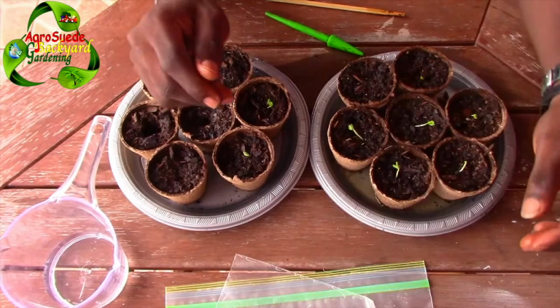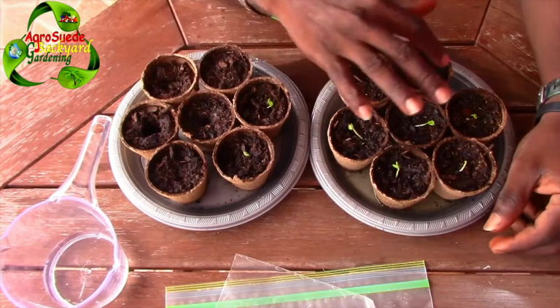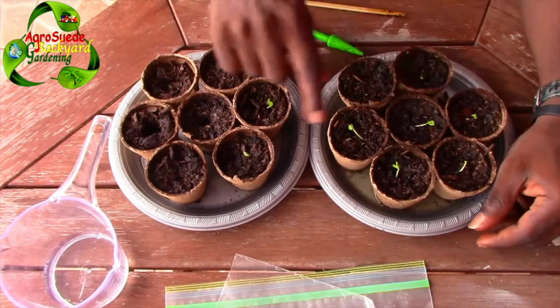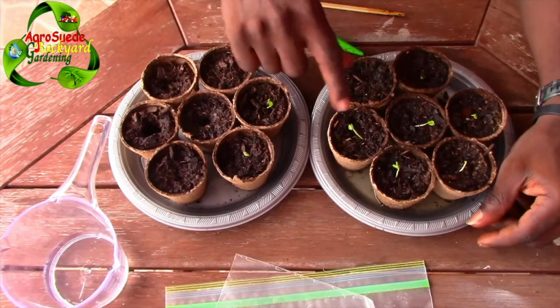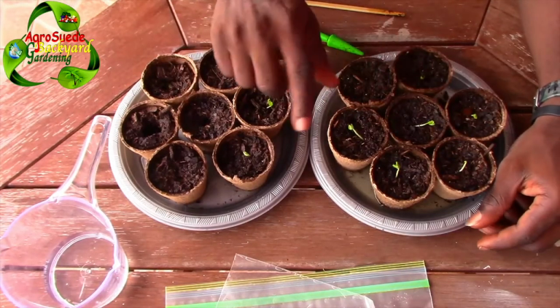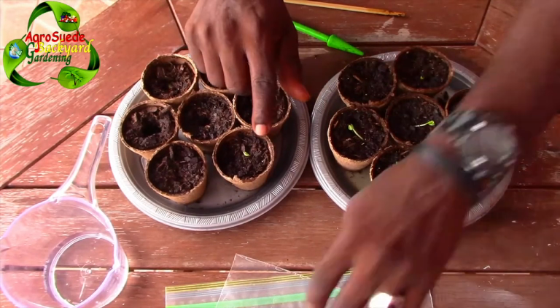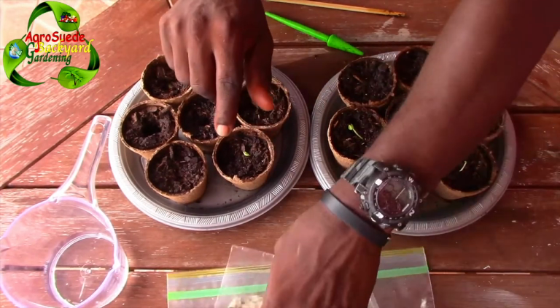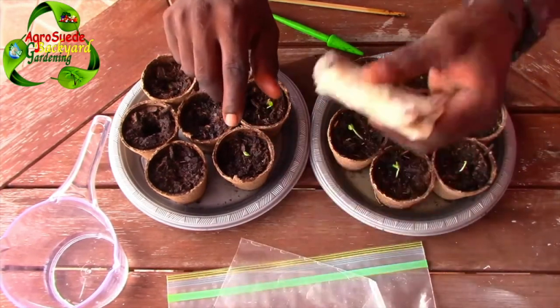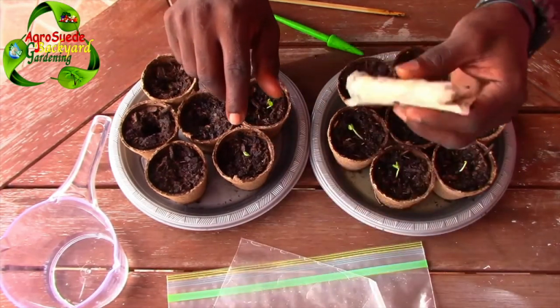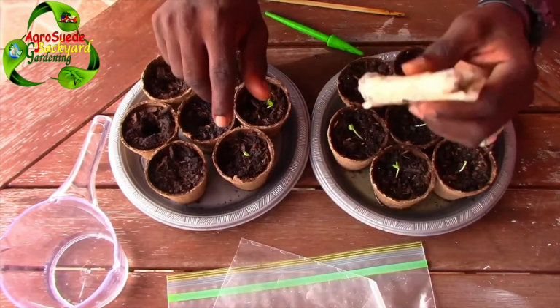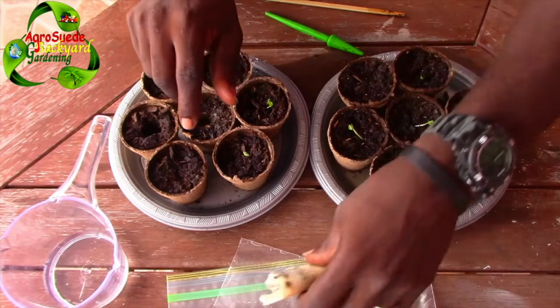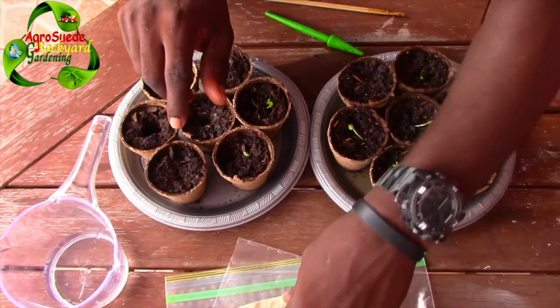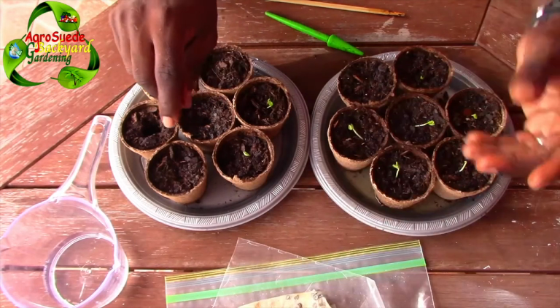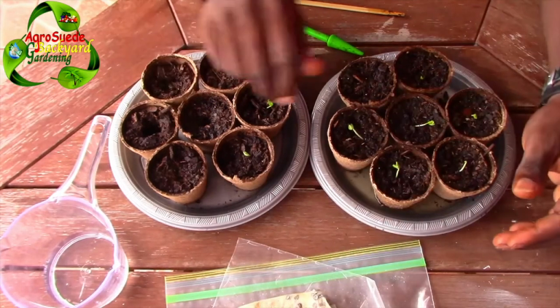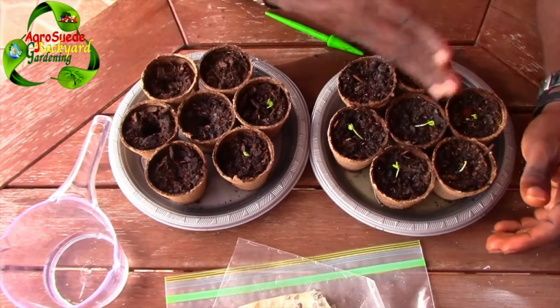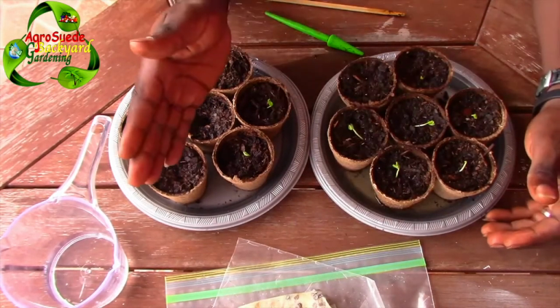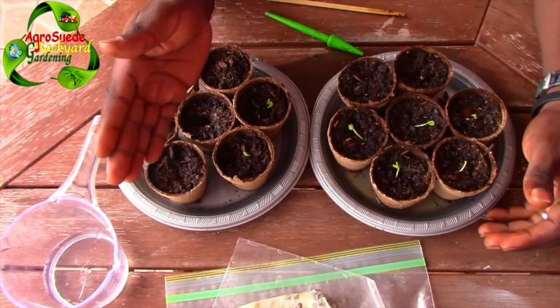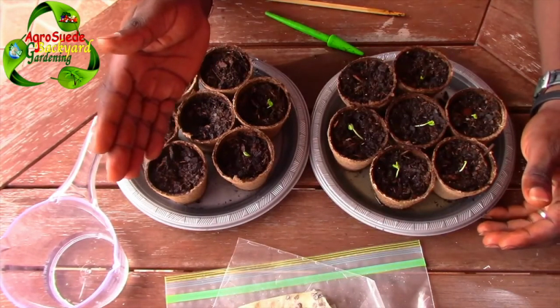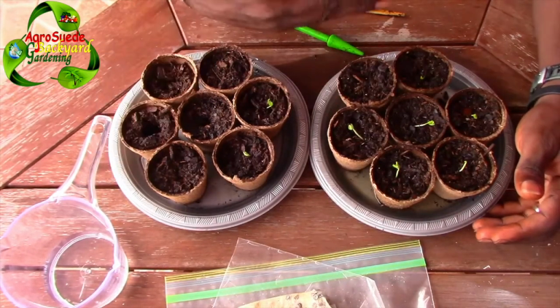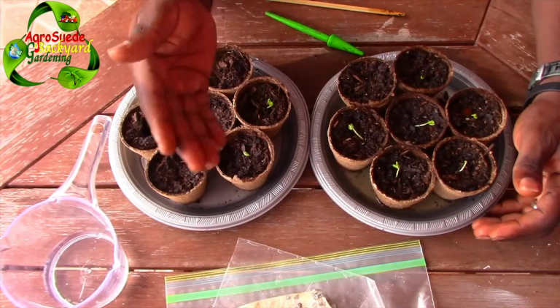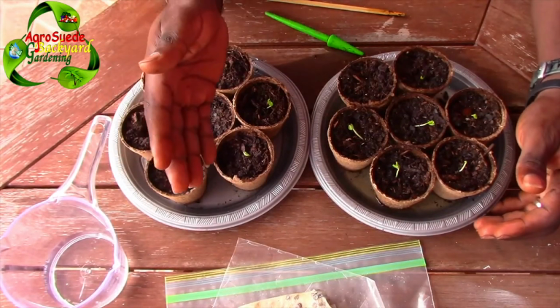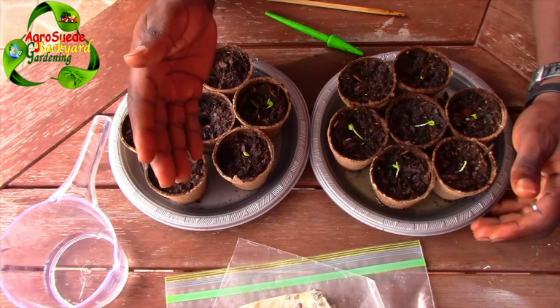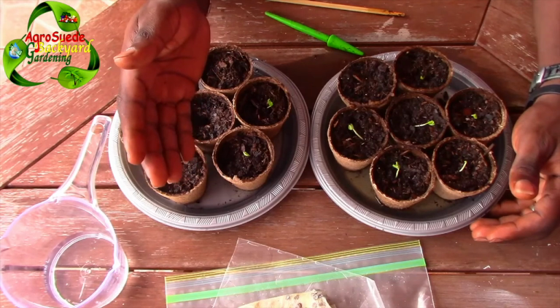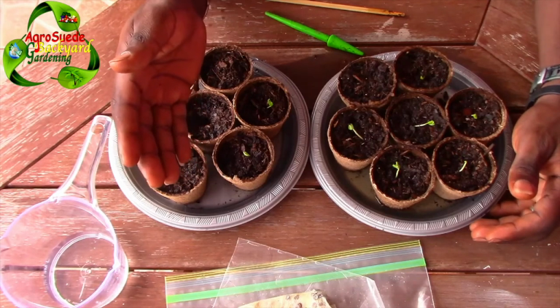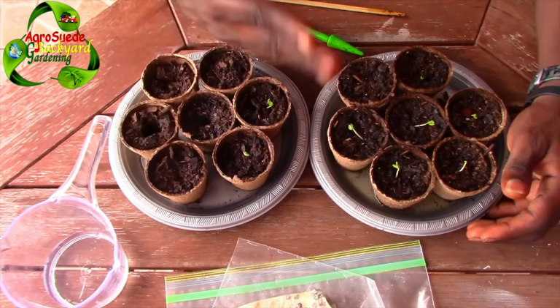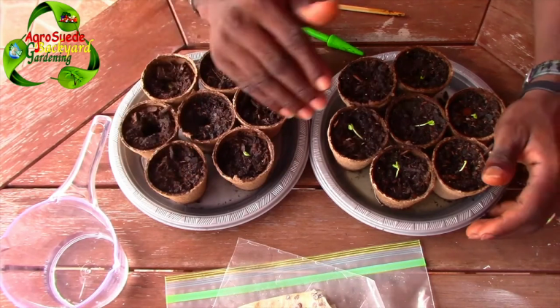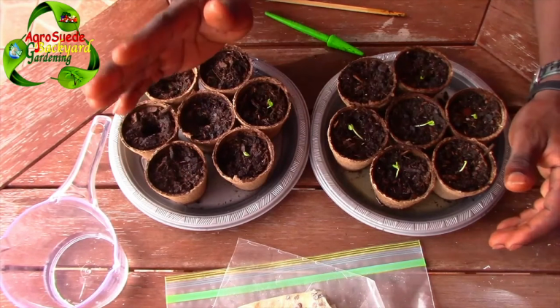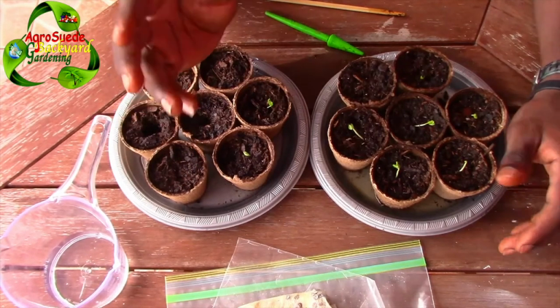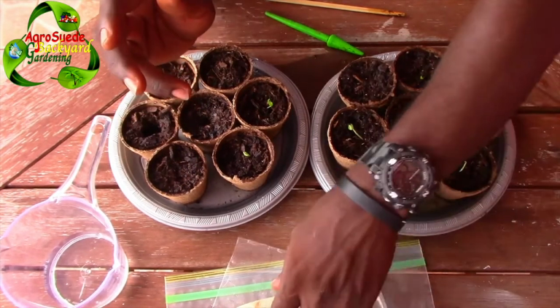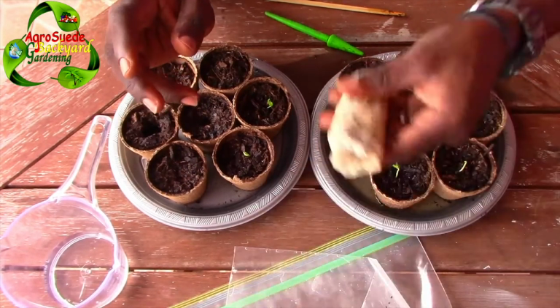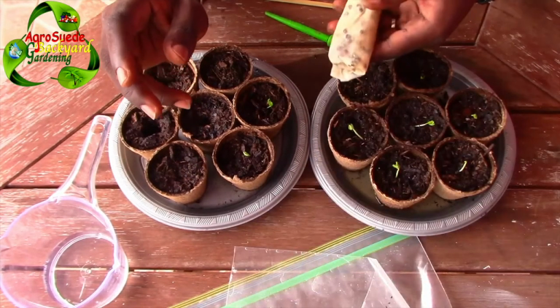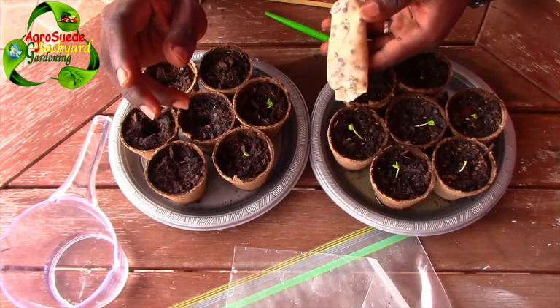This has been in the ziplock bag with a napkin for about 5 days. Those which germinated are the only ones that will basically make it — the others just will not. So the non-germinated seeds will of course go into a compost bin.